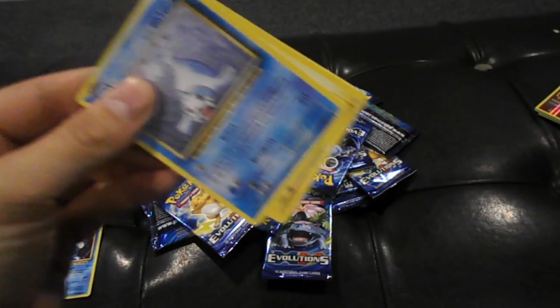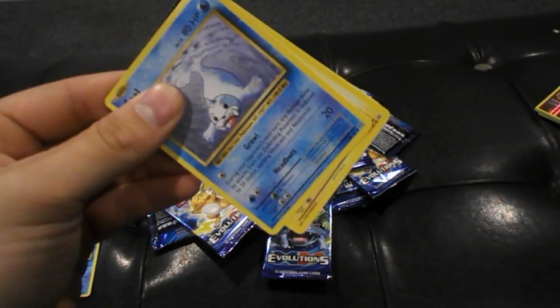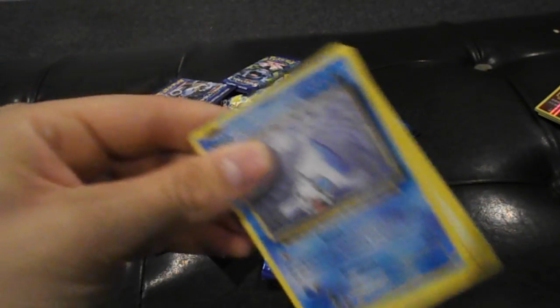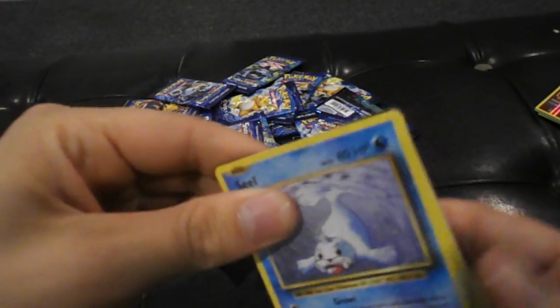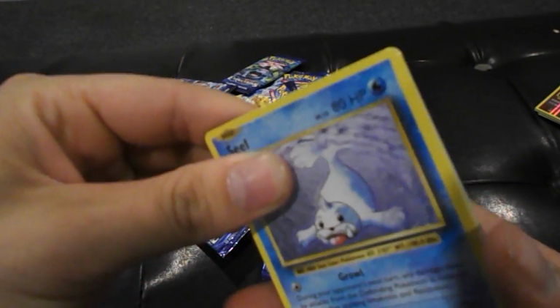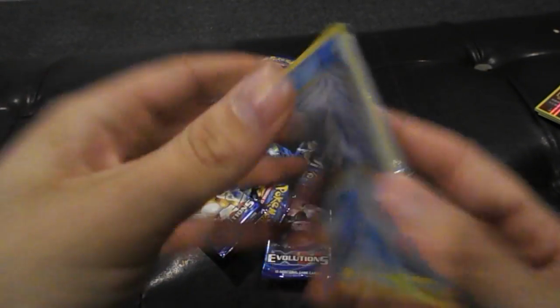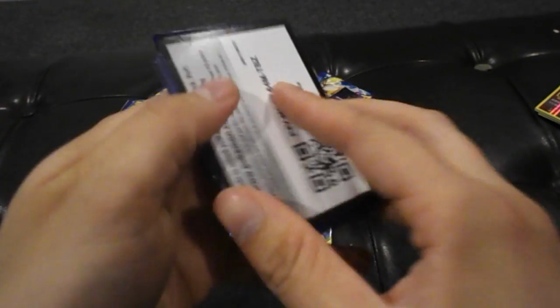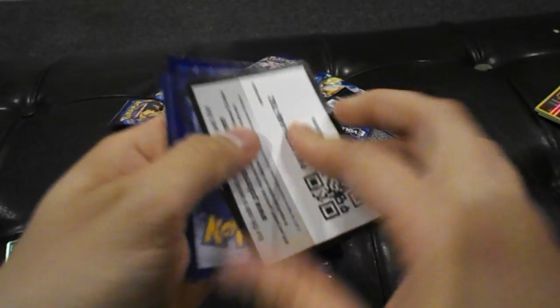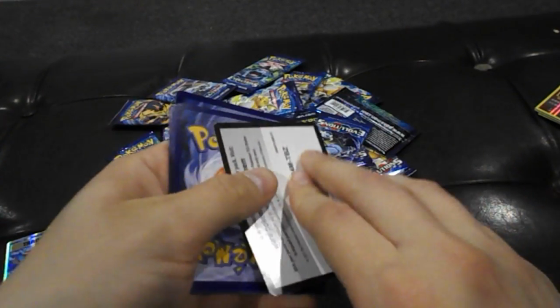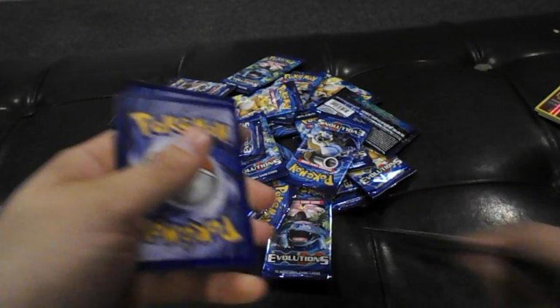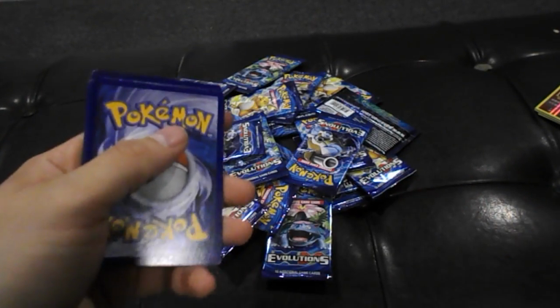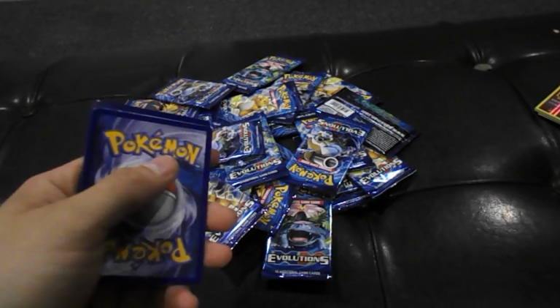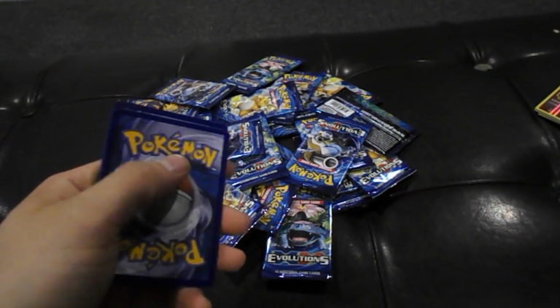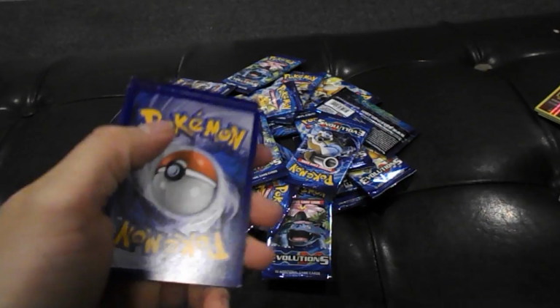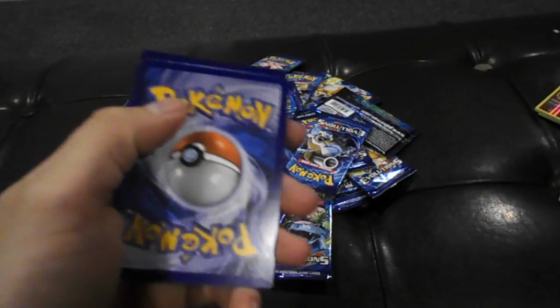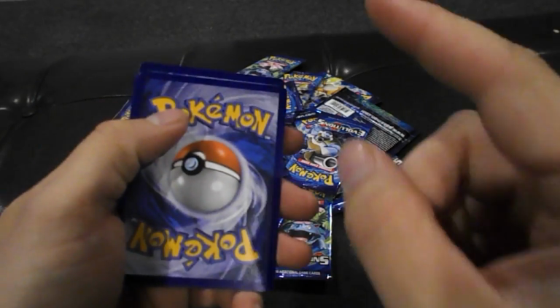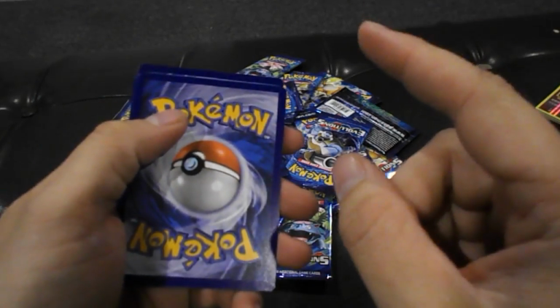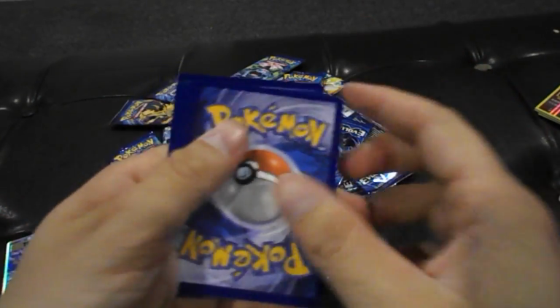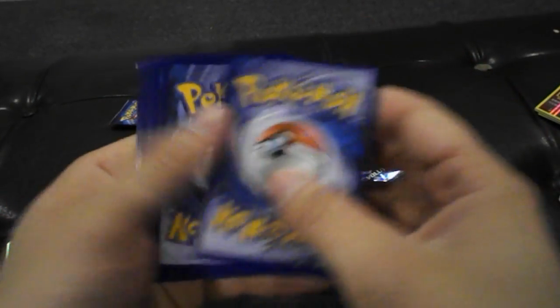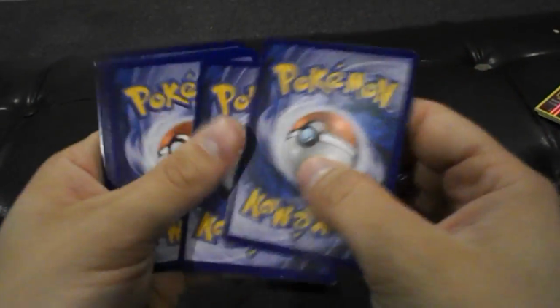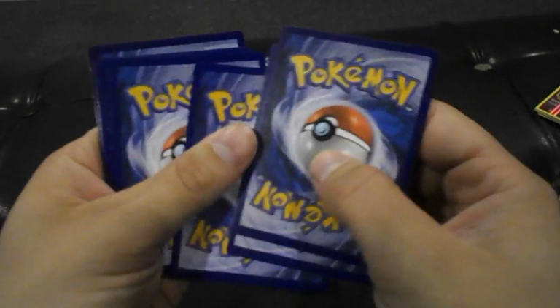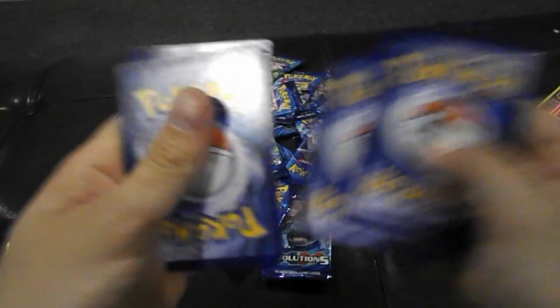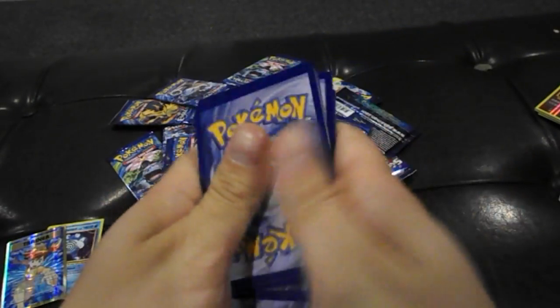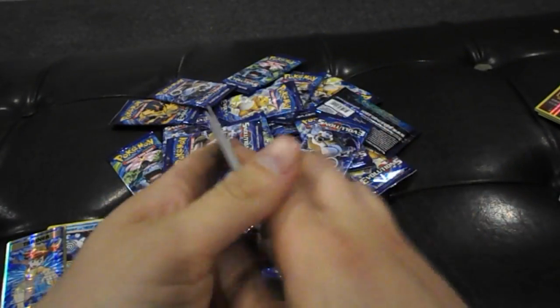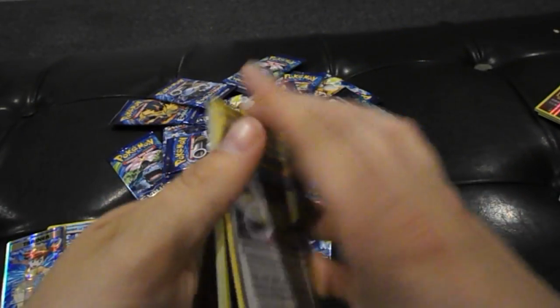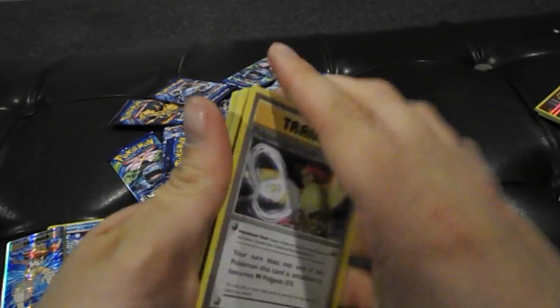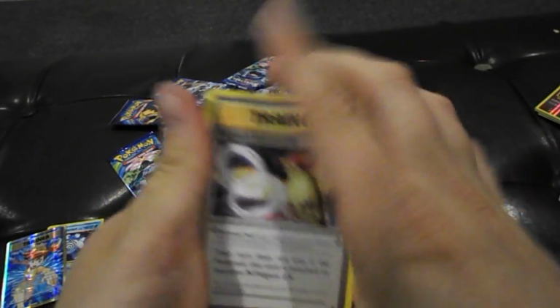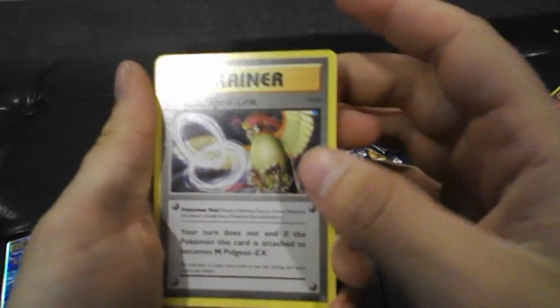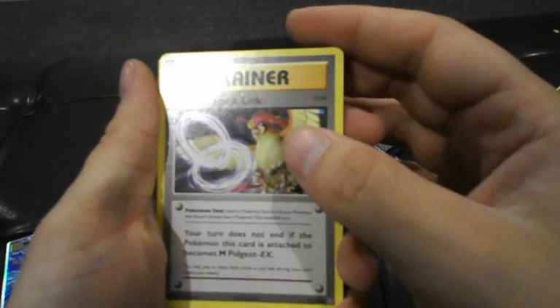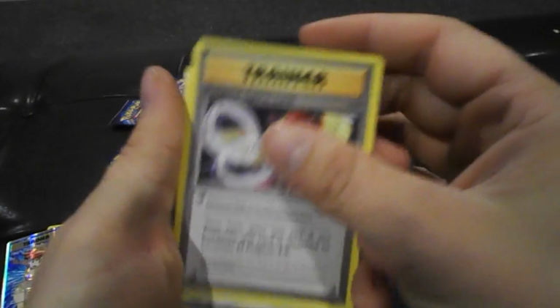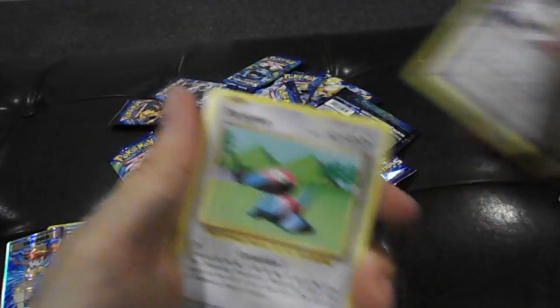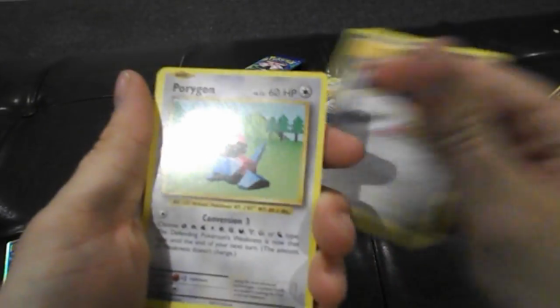So now if we get Brock, that would be super epic. Or, you know, if the Pokemon Gods are looking down on us — maybe, just maybe — we could get a Full Art Charizard.